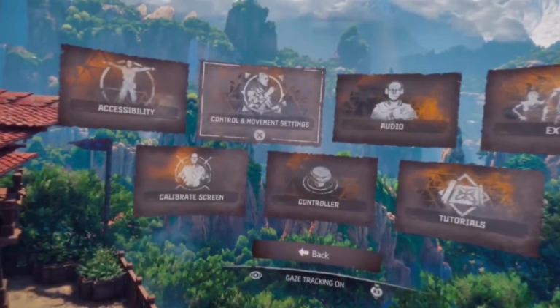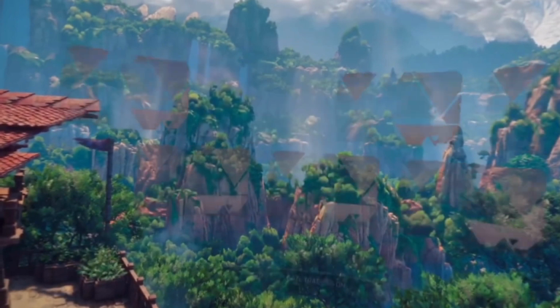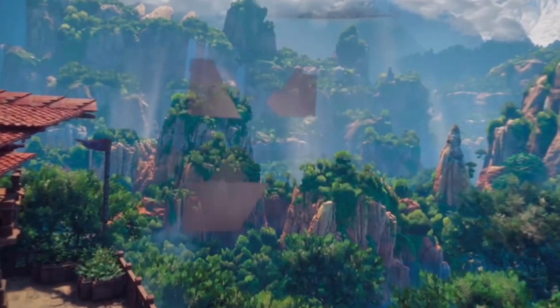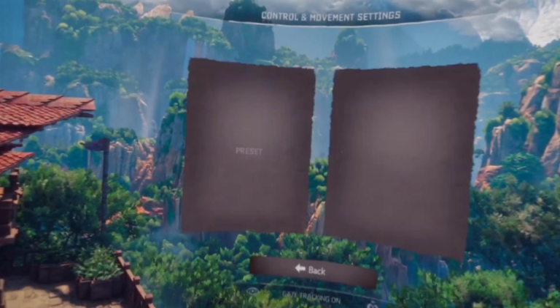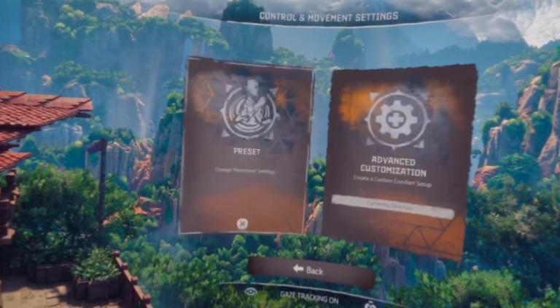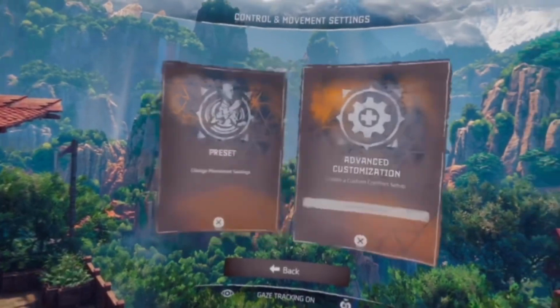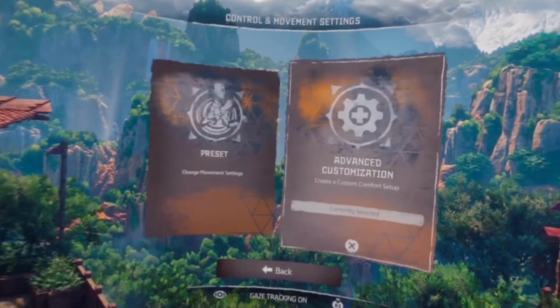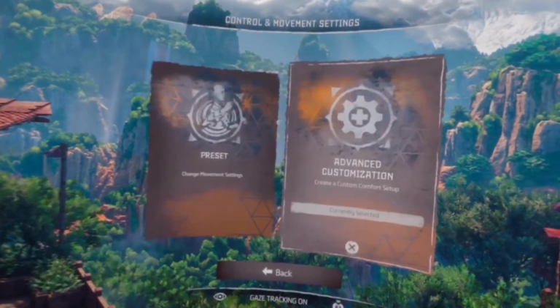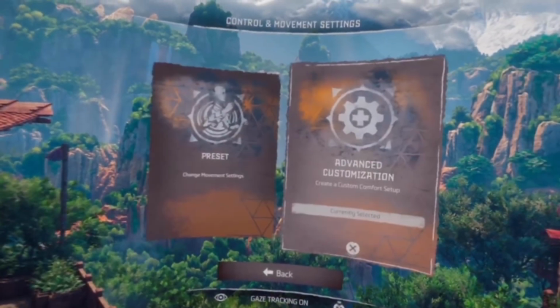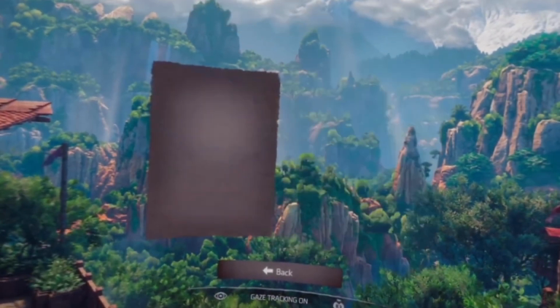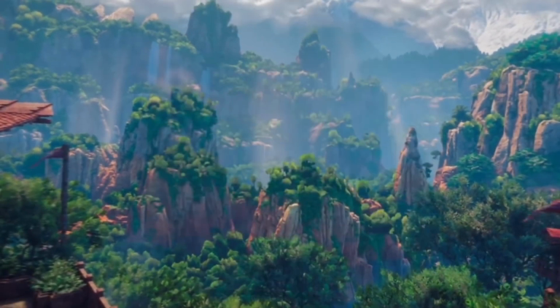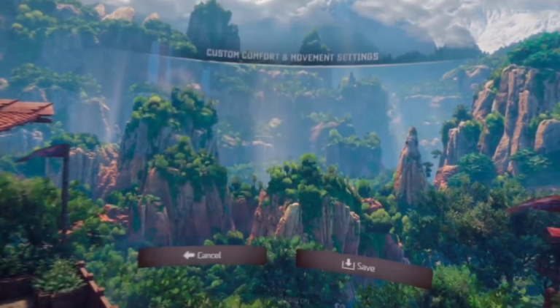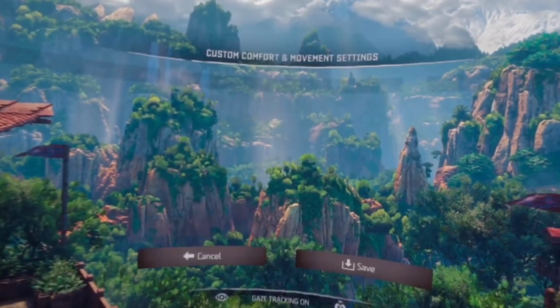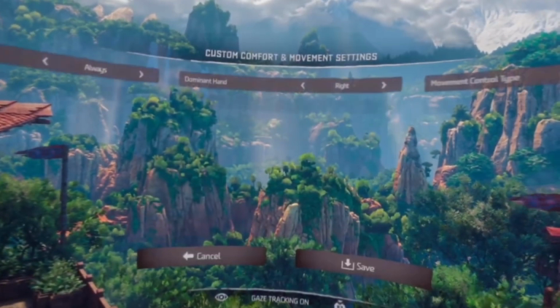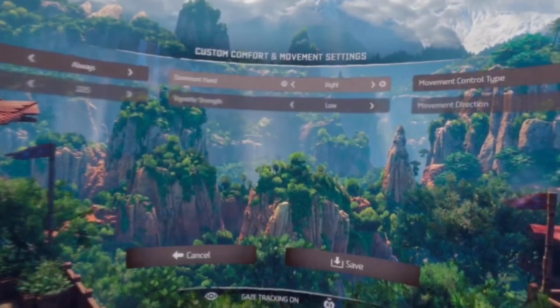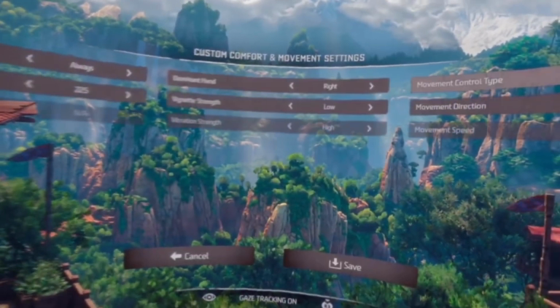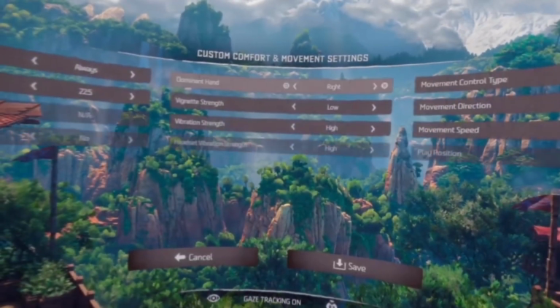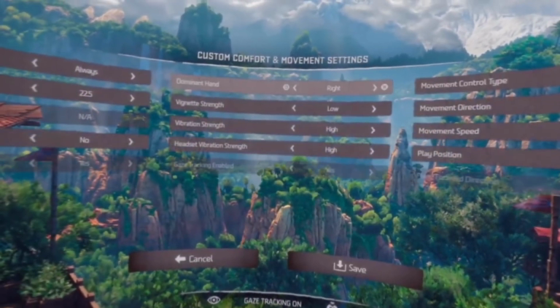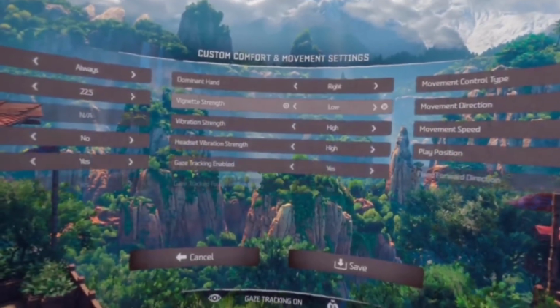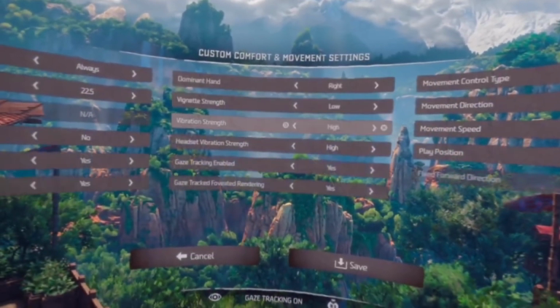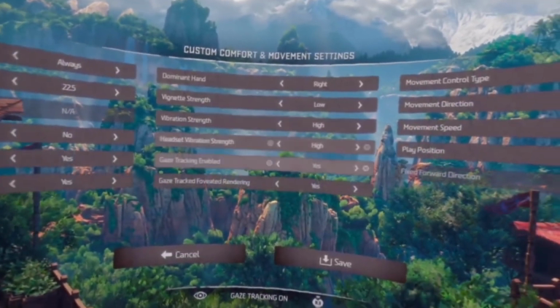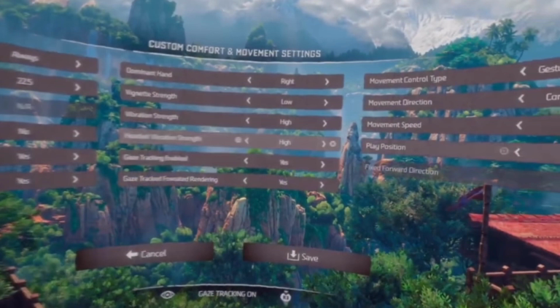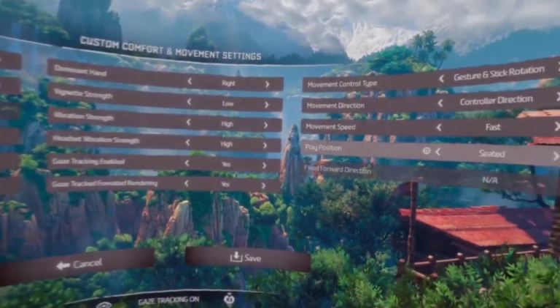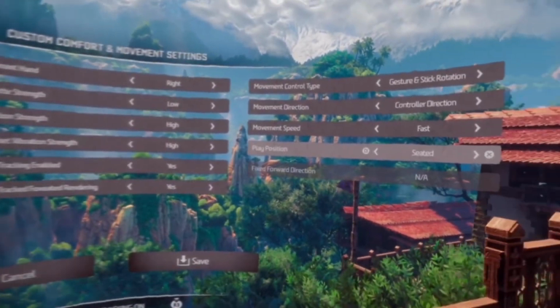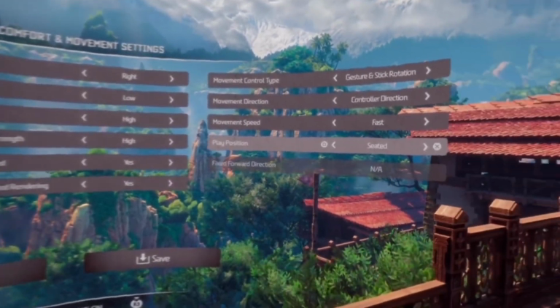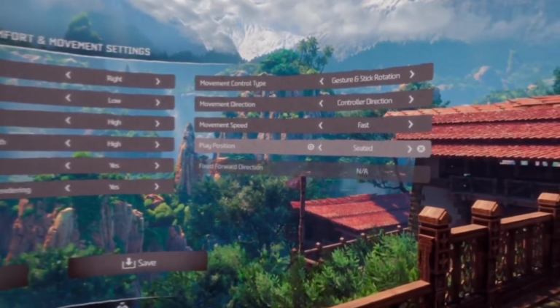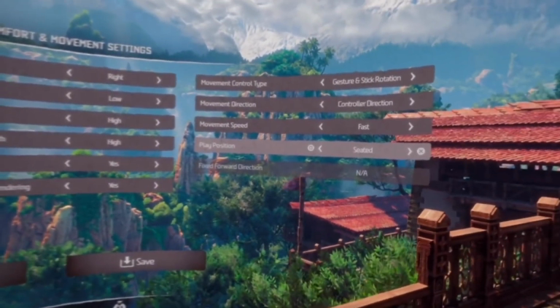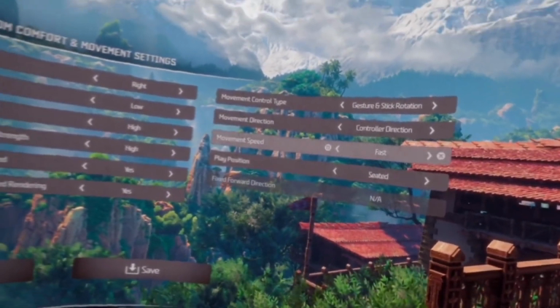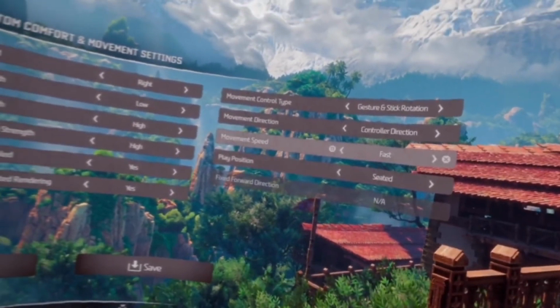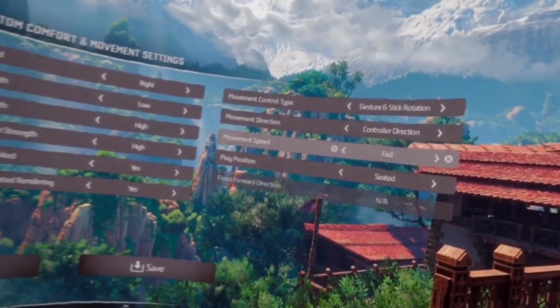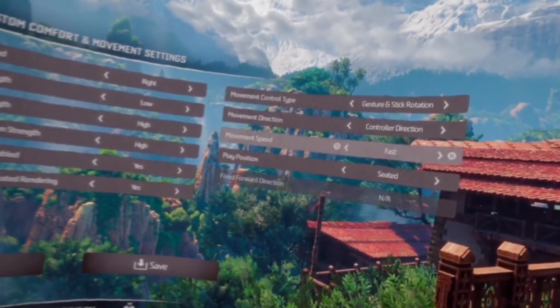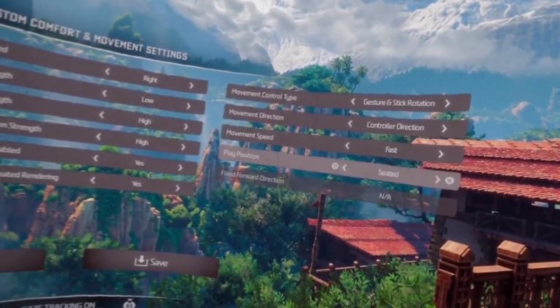So before we even get to the challenge, go to the control movement settings and make sure that you have the movement speed set to fast and the play position set to seated.